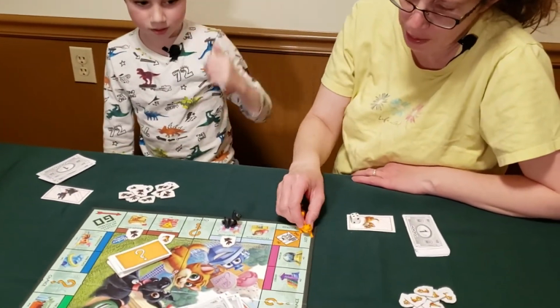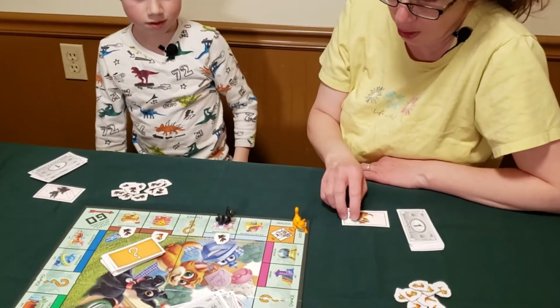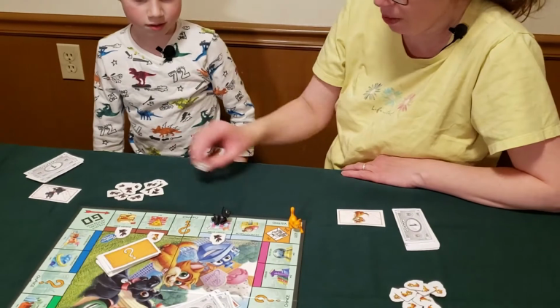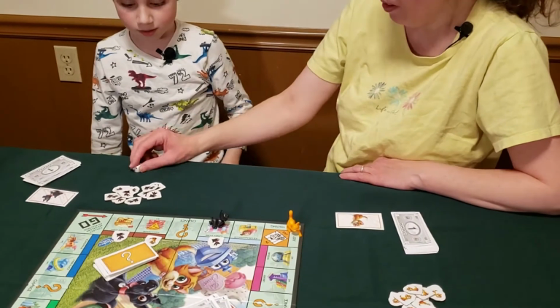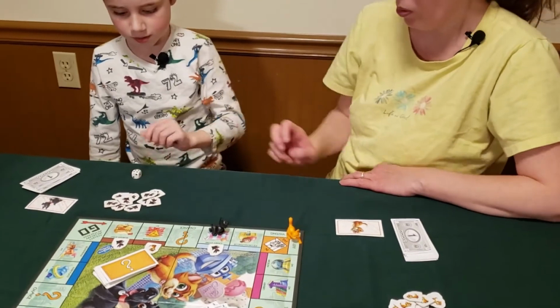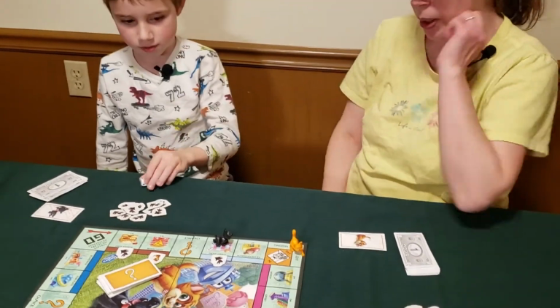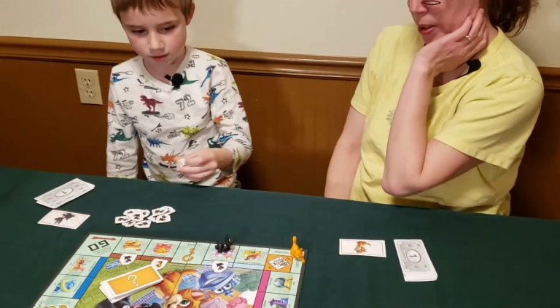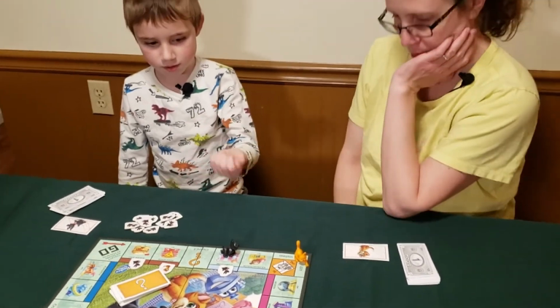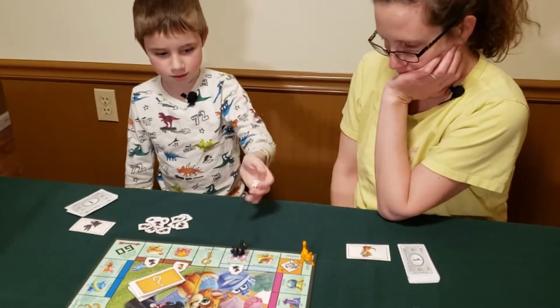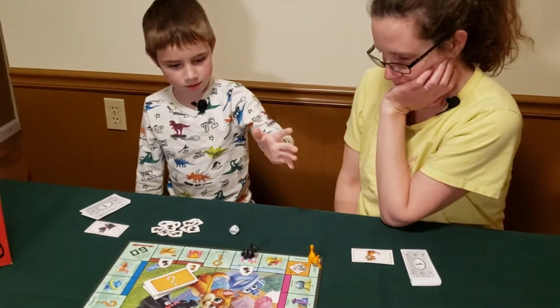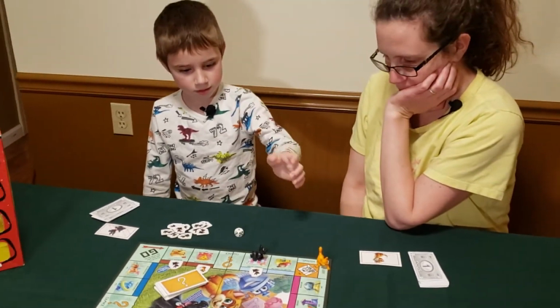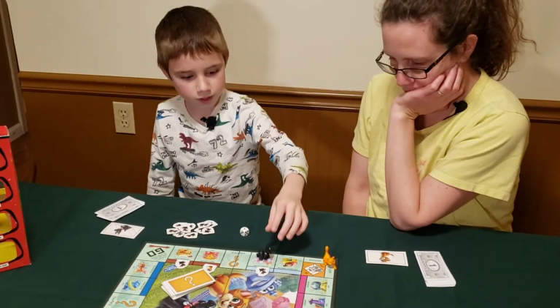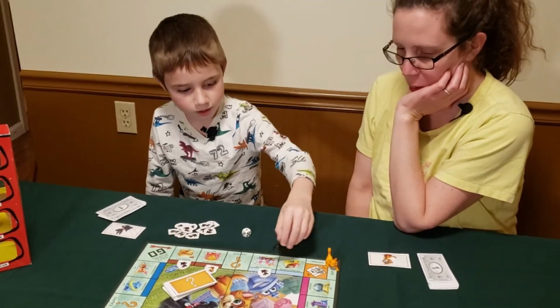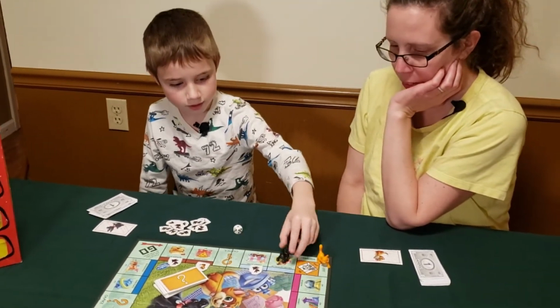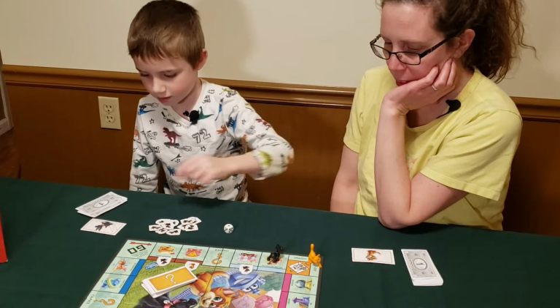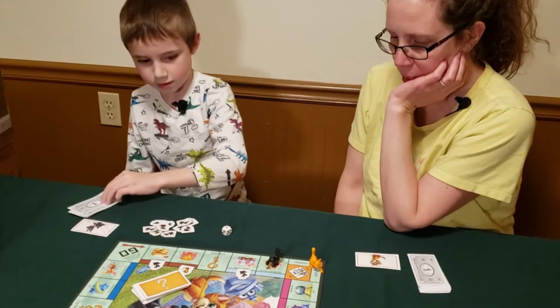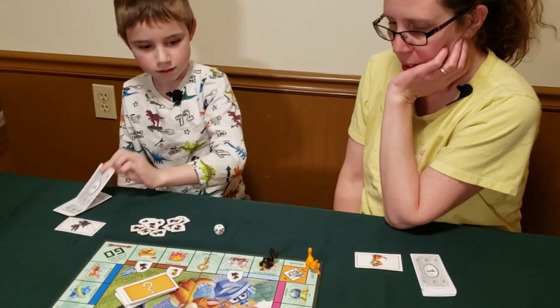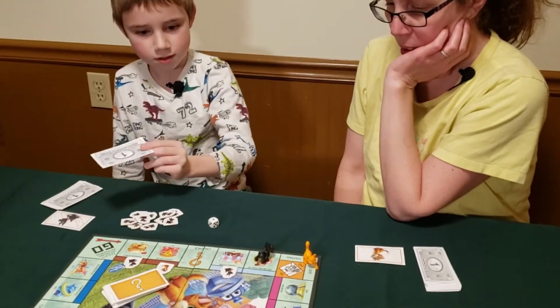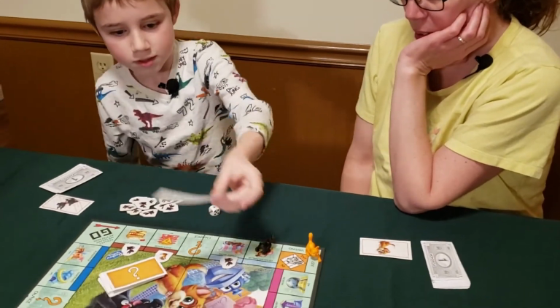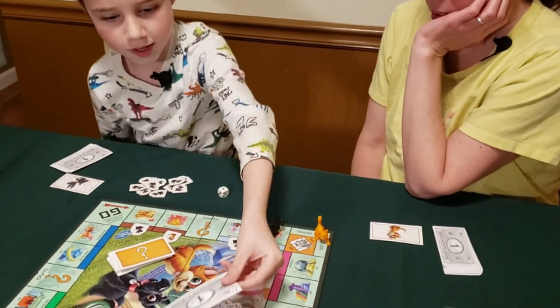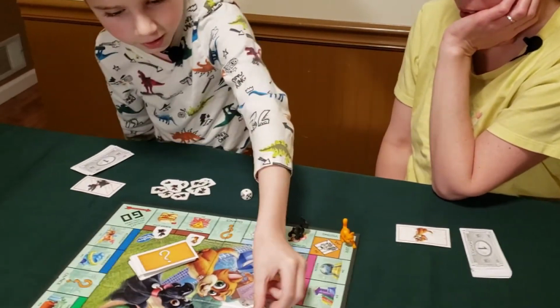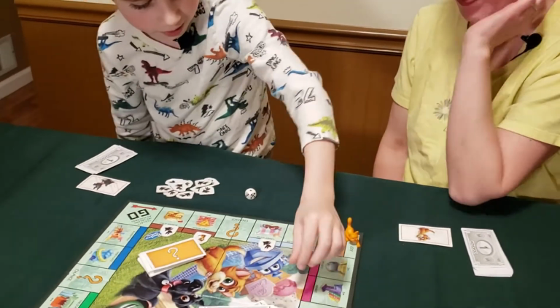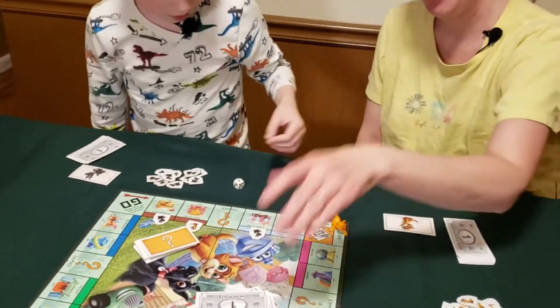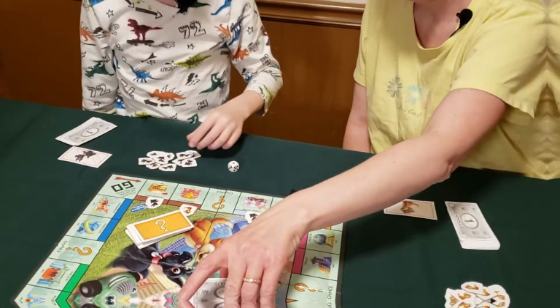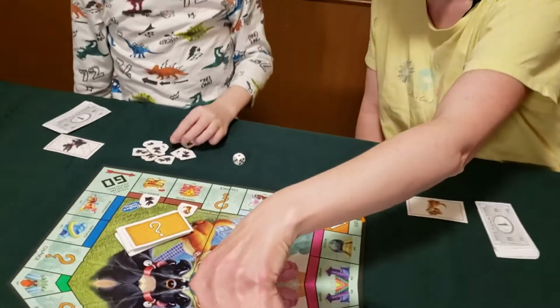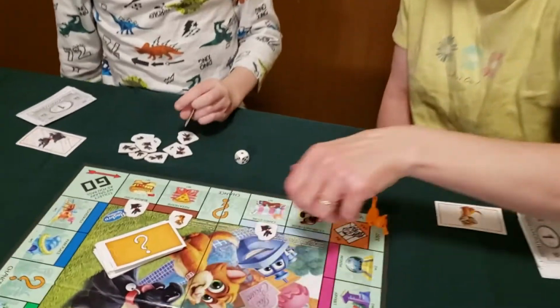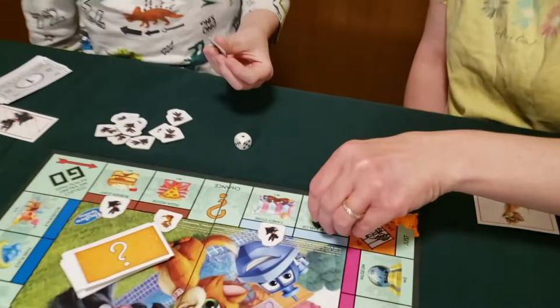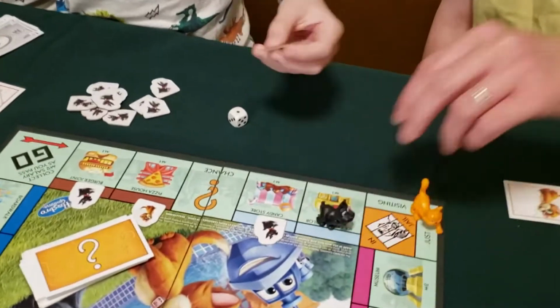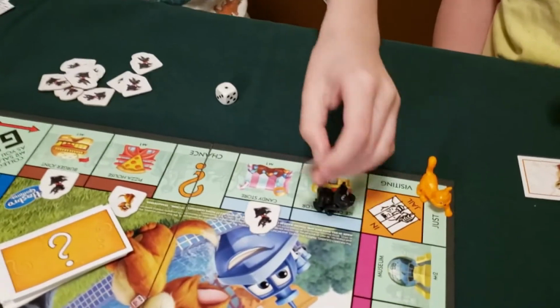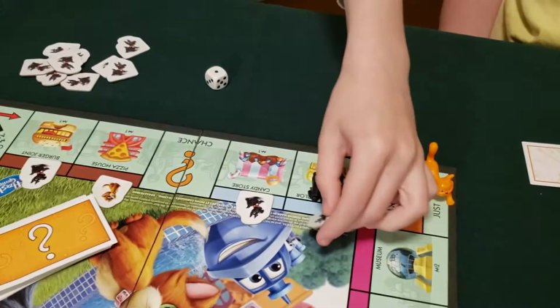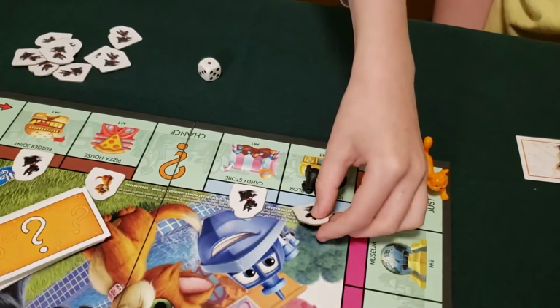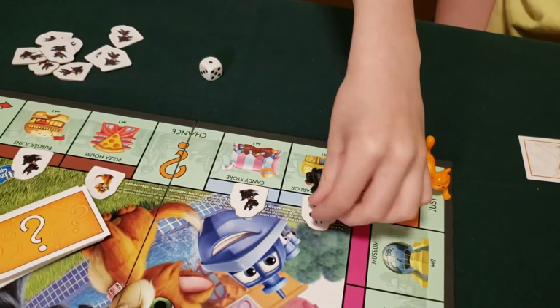Mom rolls a four — just visiting jail. Then Eli rolls a one, and since Eli now owns both blue properties he gets two dollars instead of one. You just got the monopoly in that section!